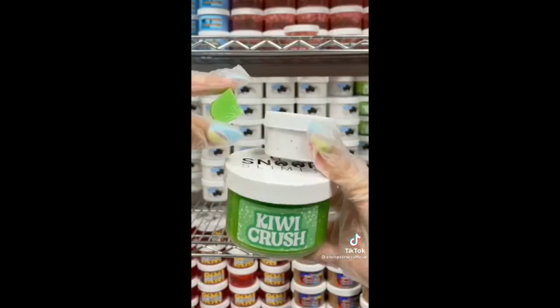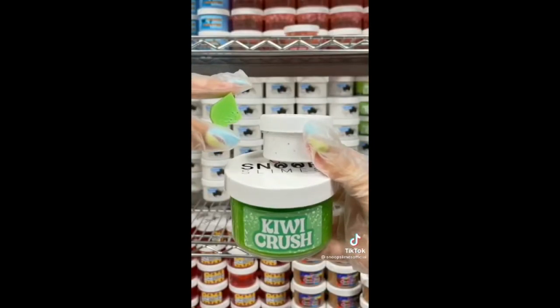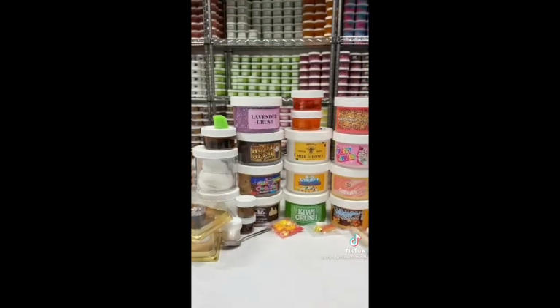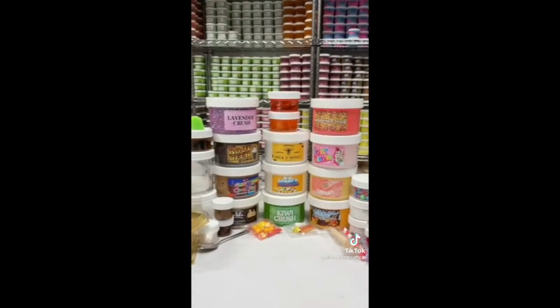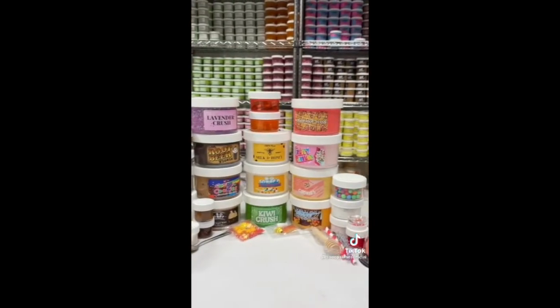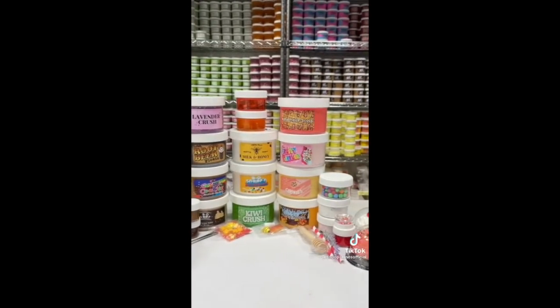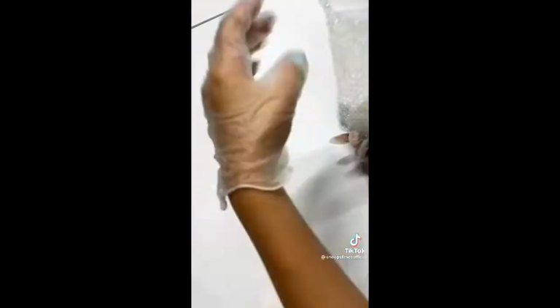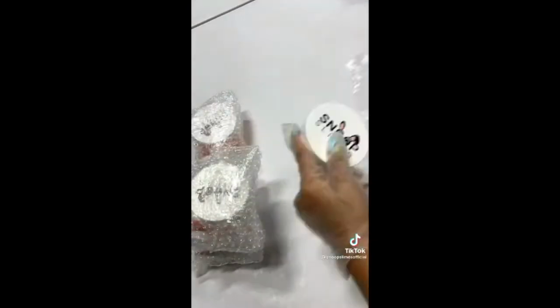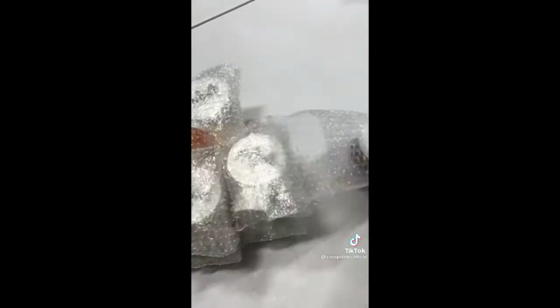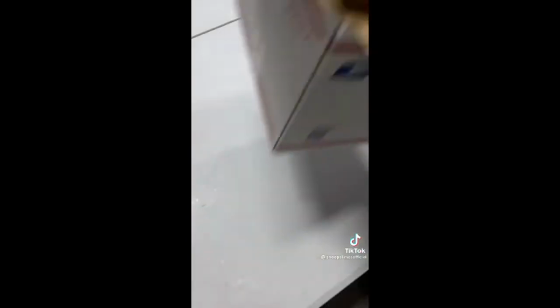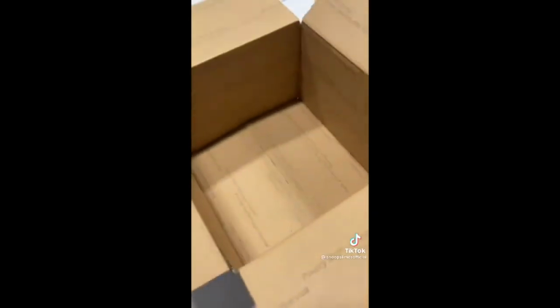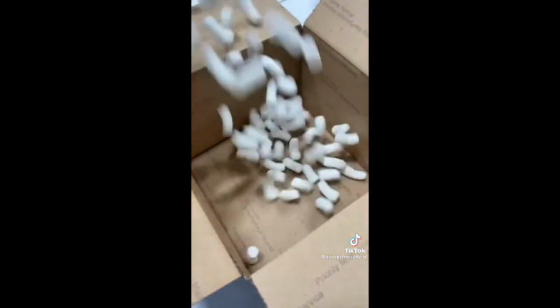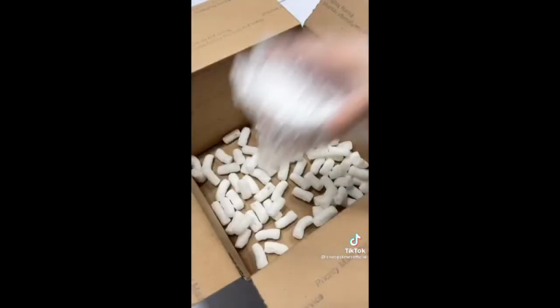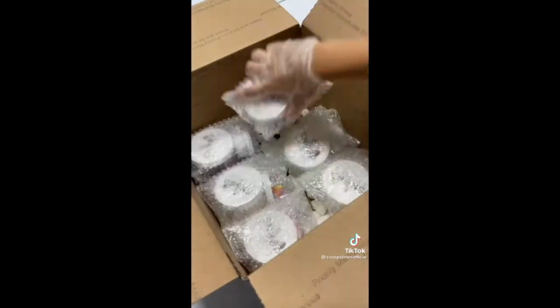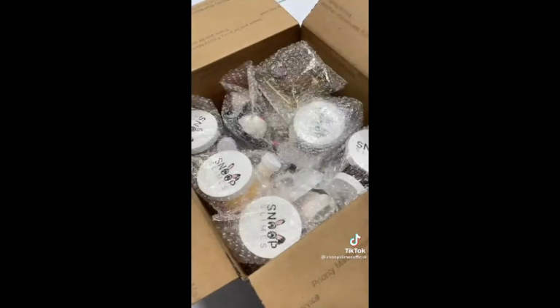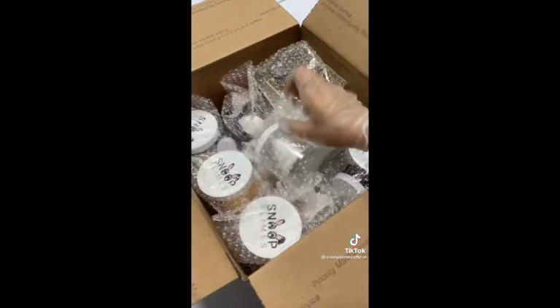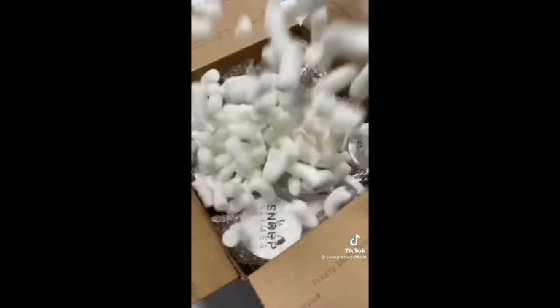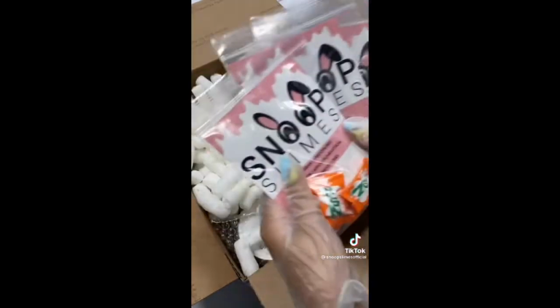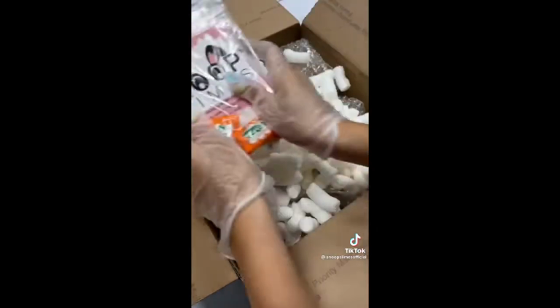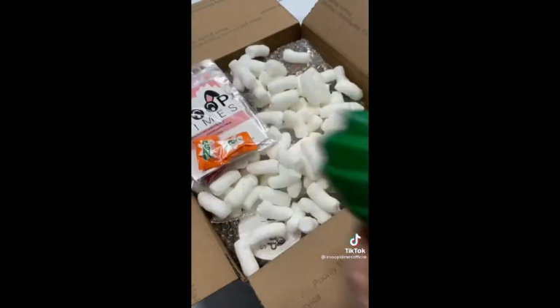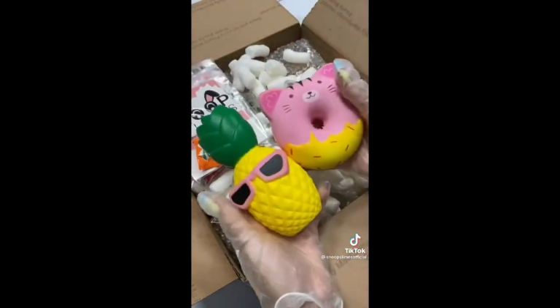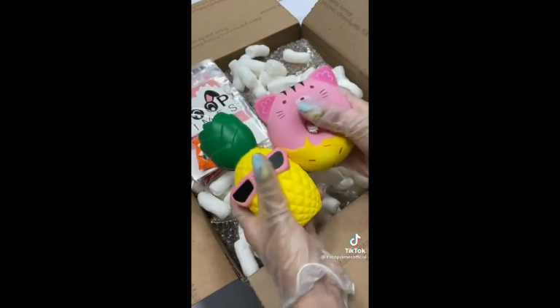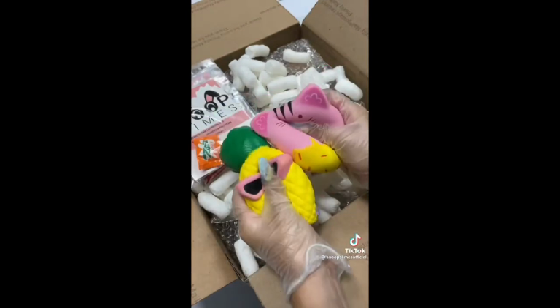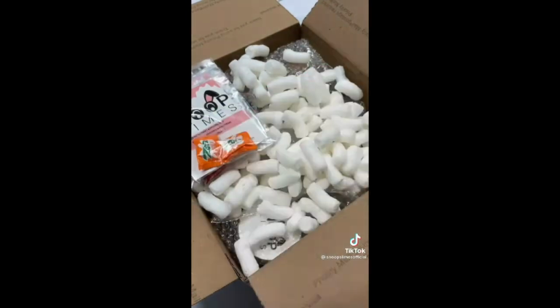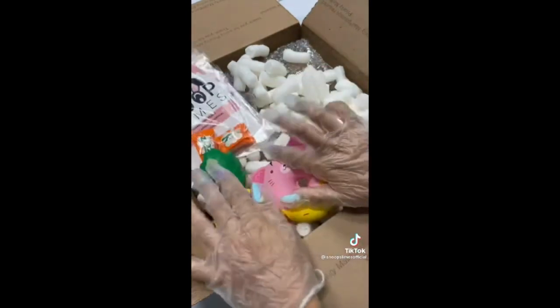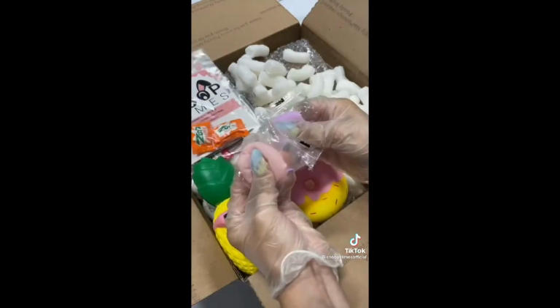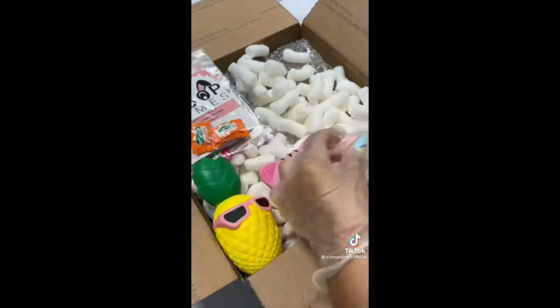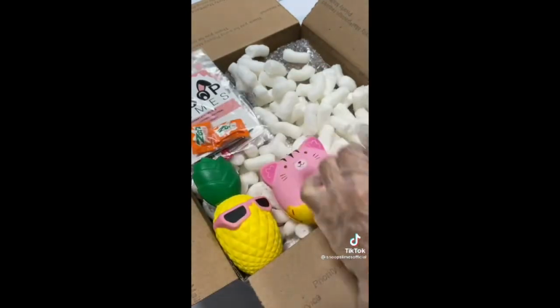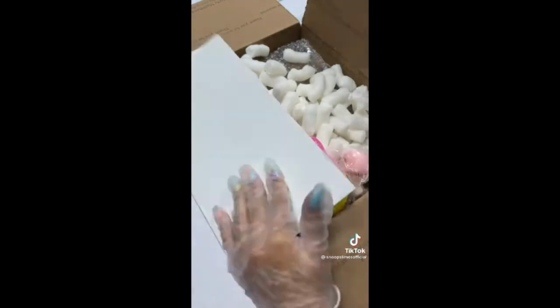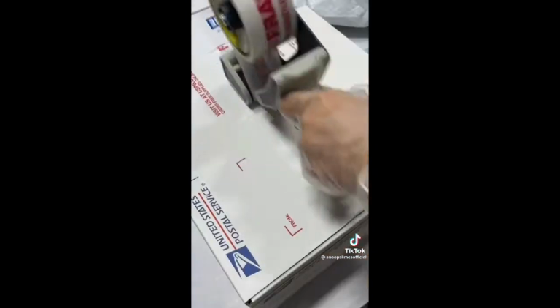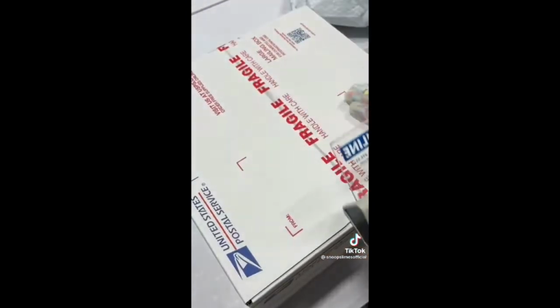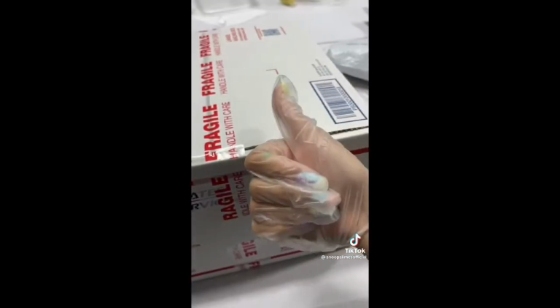I first grabbed all the slimes and add-ons from the shelf and bubble wrapped them individually to protect them during shipping. Then I grabbed a large box for this order, added some packing peanuts, and put all the slimes inside. After that, I added 3 slime care sheets and 2 jumbo squishies and mochi squishies as extras for the order. Finally, I taped the box shut and it was ready to be shipped. Thank you for purchasing, Michael!